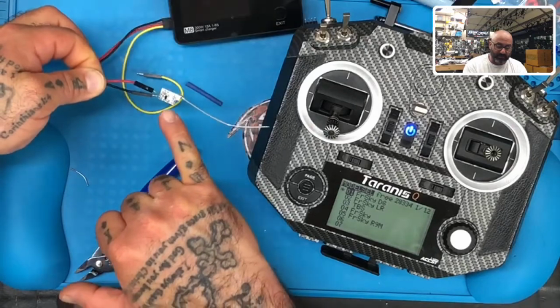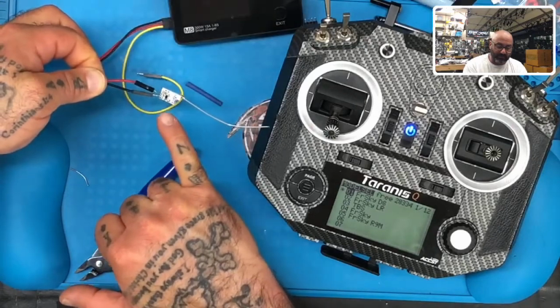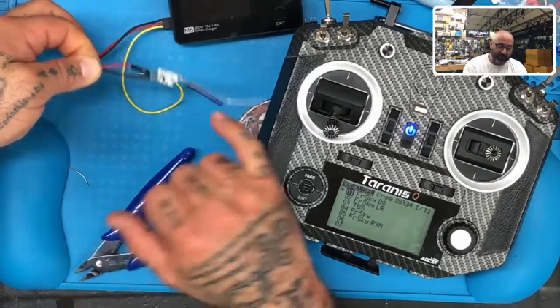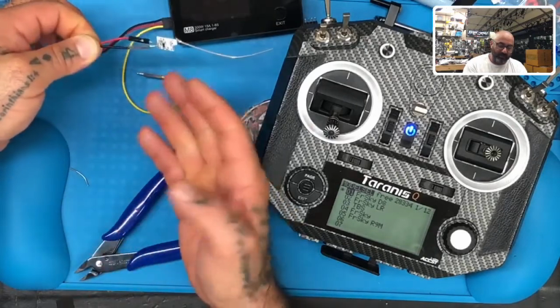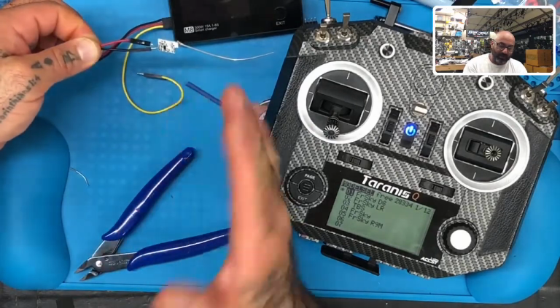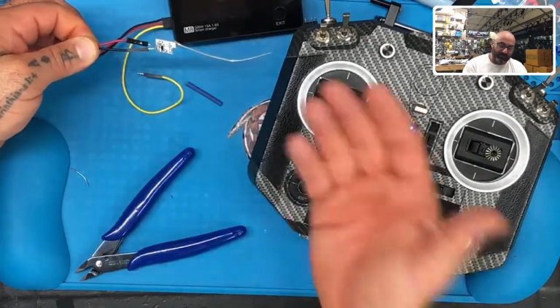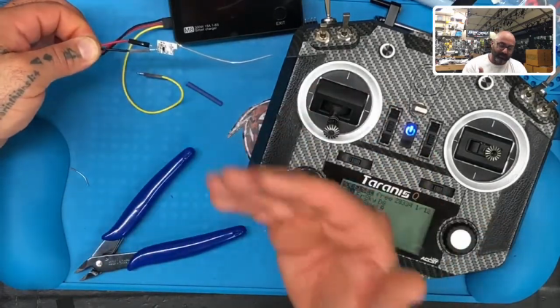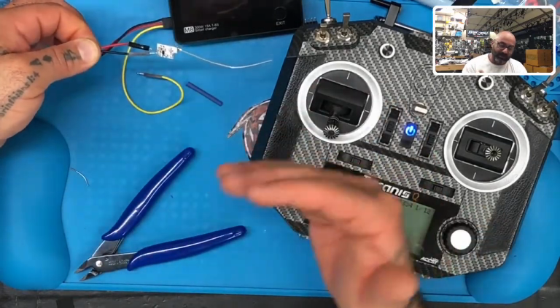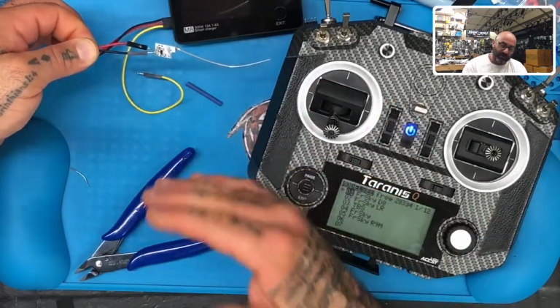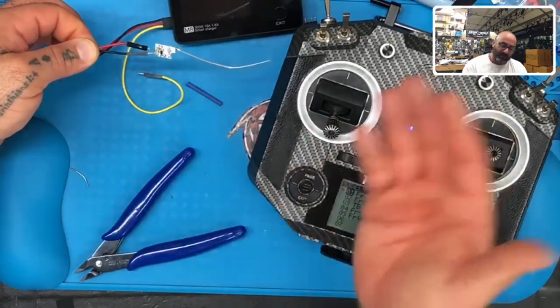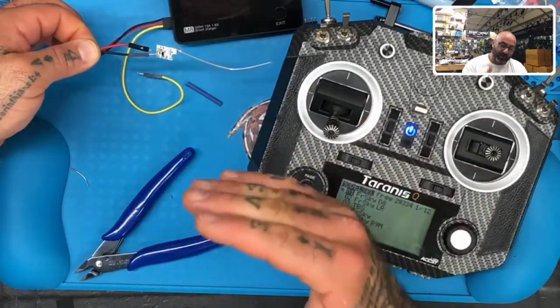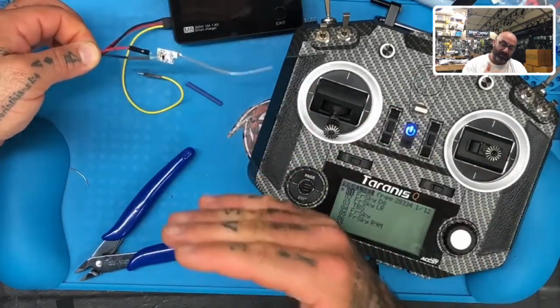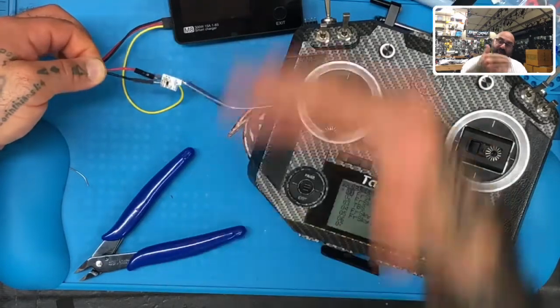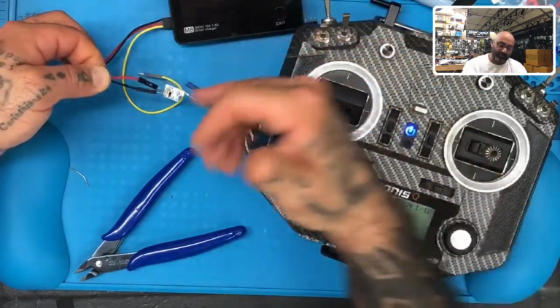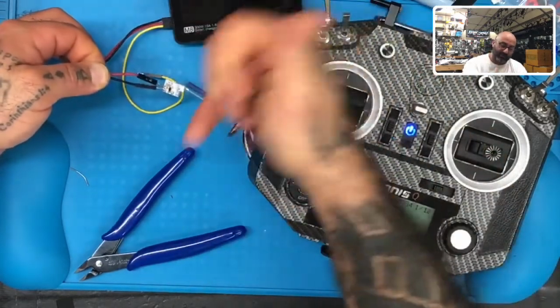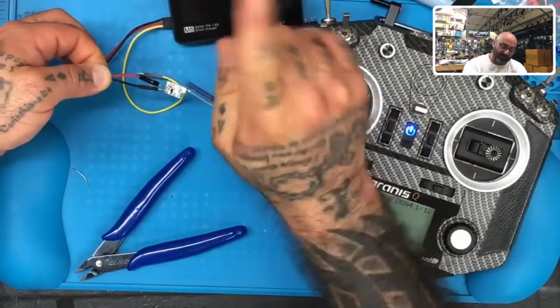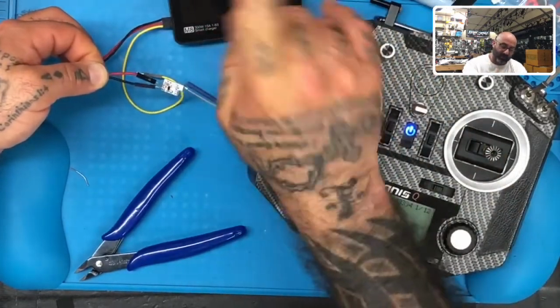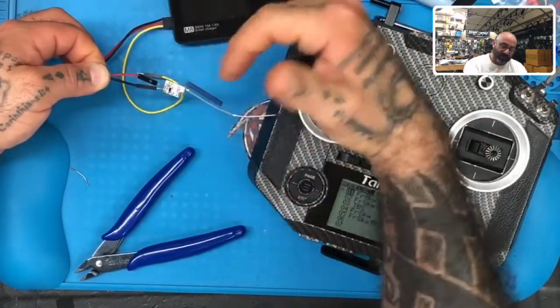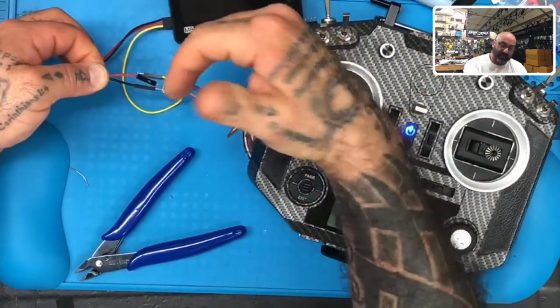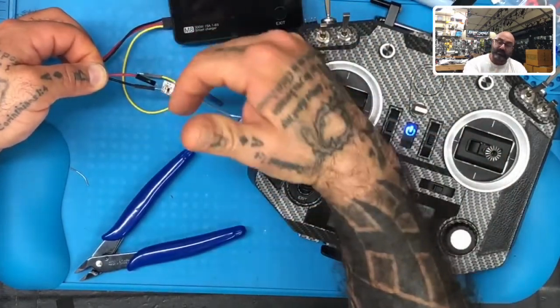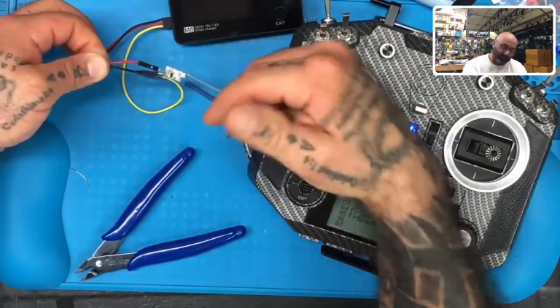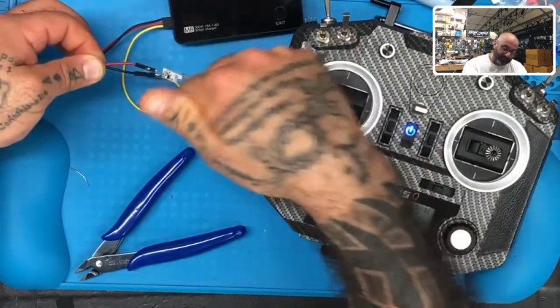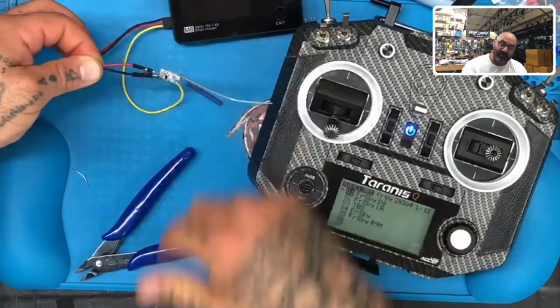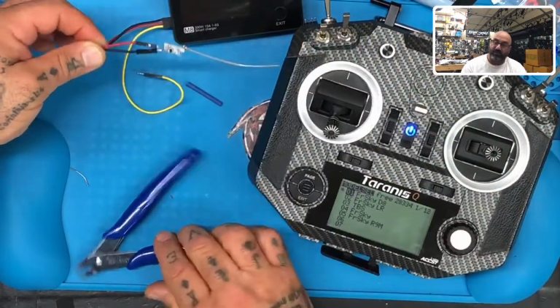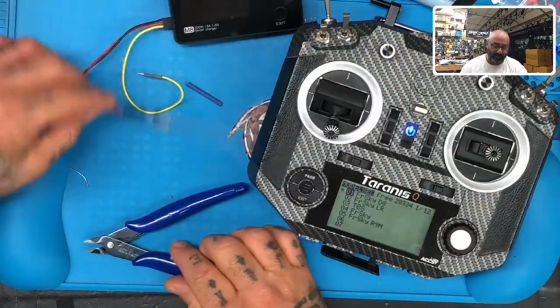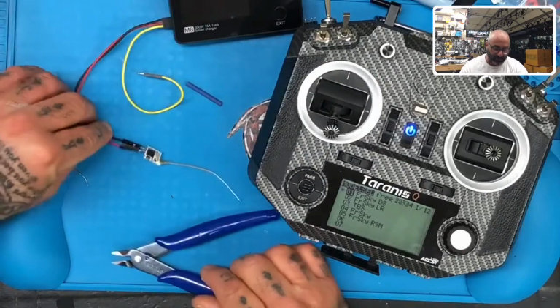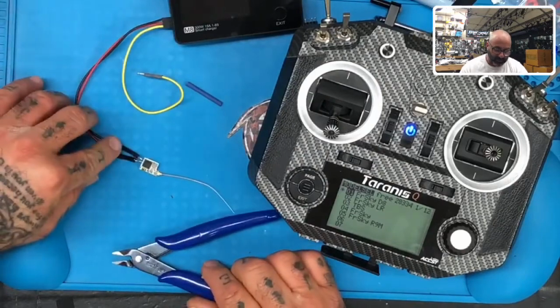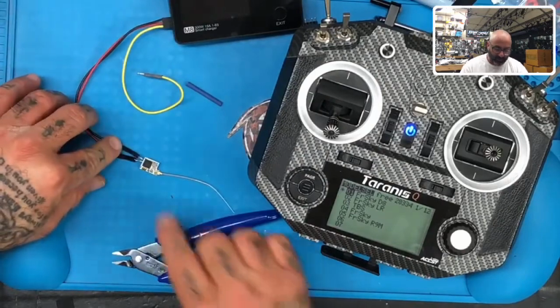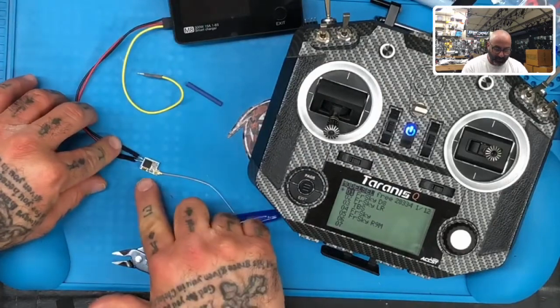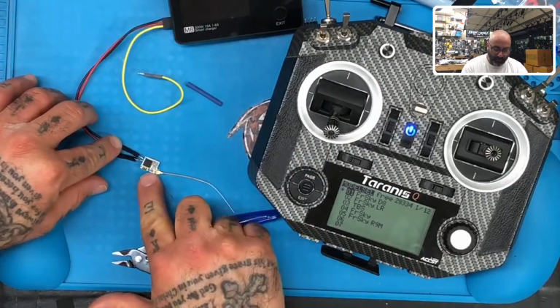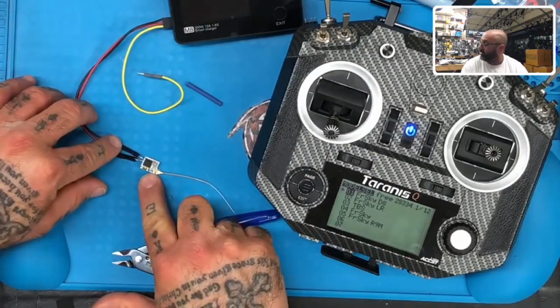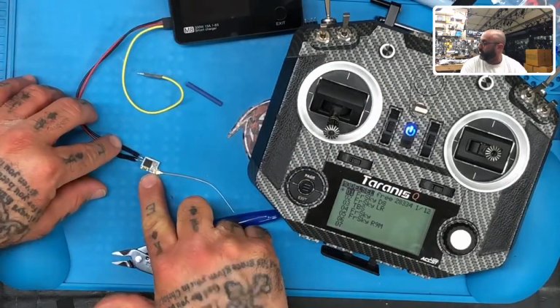Based on this receiver, if you're looking at it with the antenna upside down toward the bottom: 5 volt is at the top, ground is in the middle, and the S-bus is on the other rail on the other side. I'm going to flip it over though because I need to press the bind button.